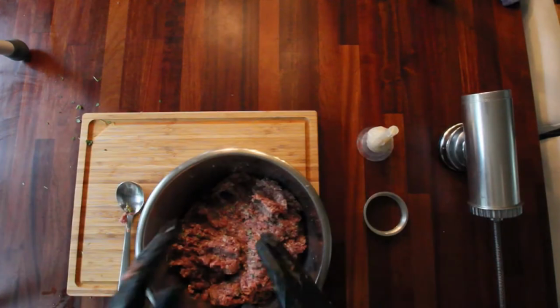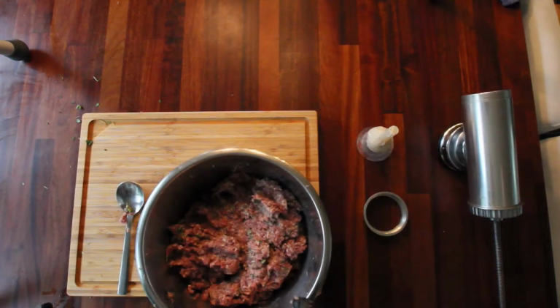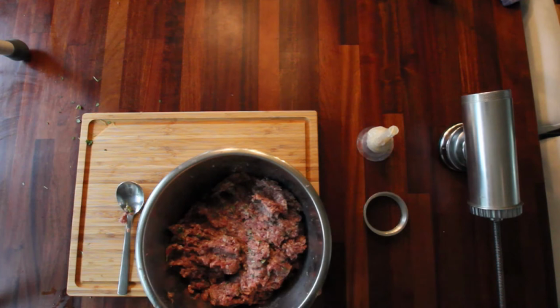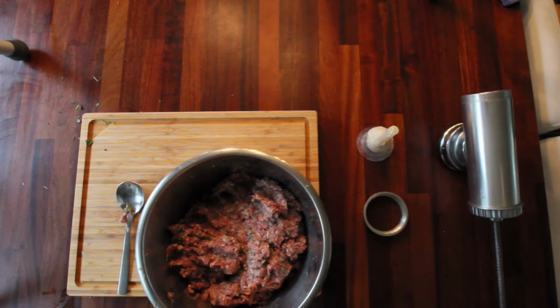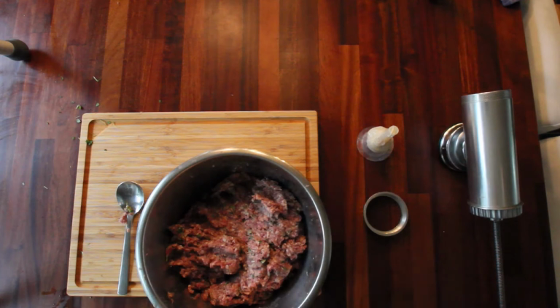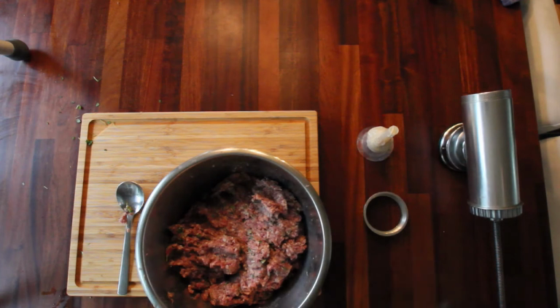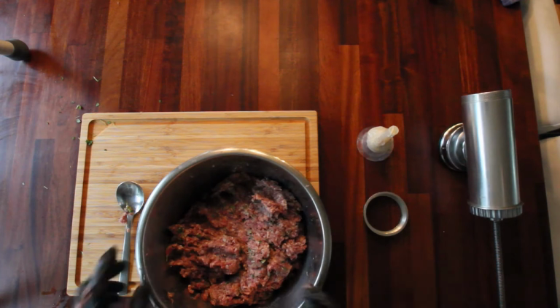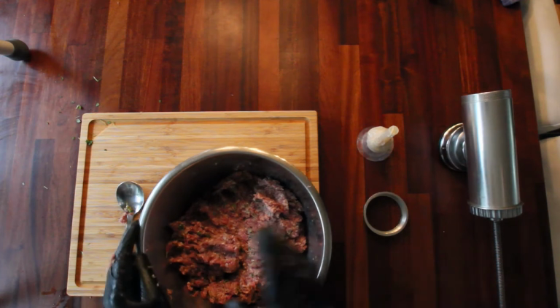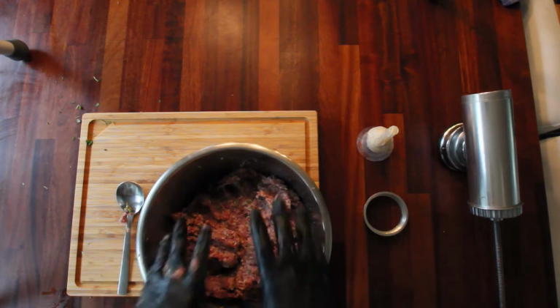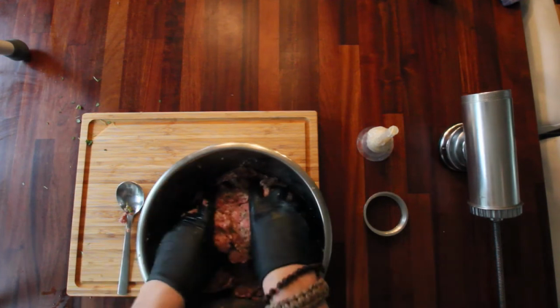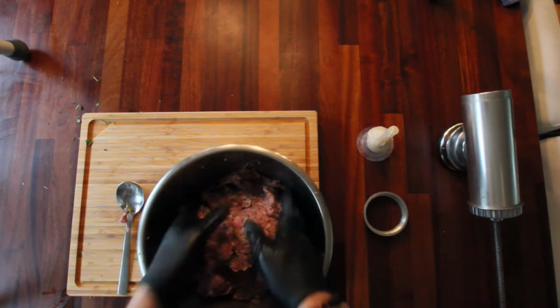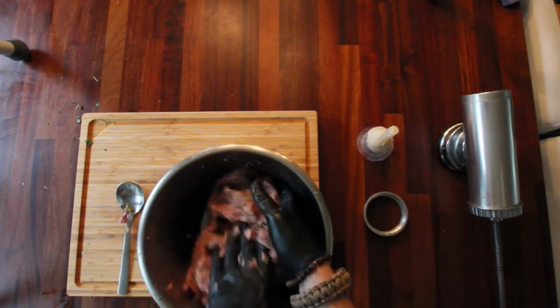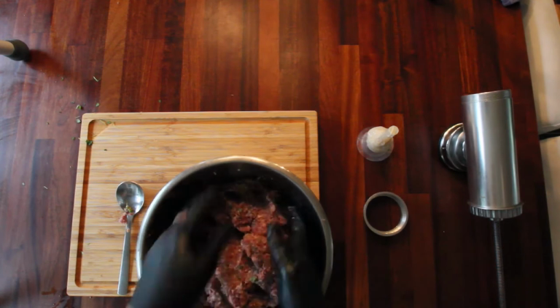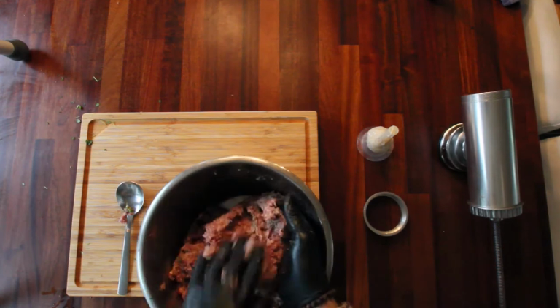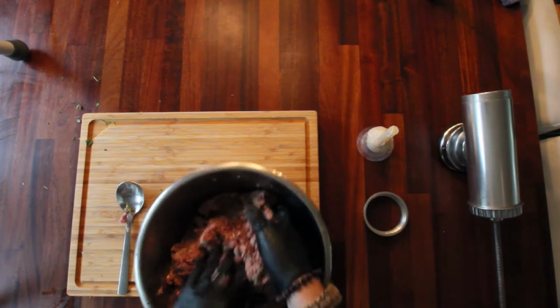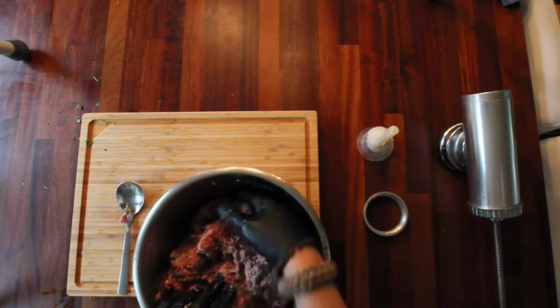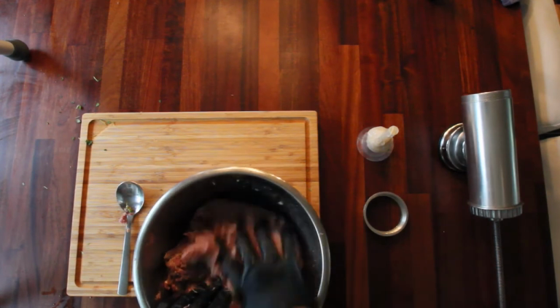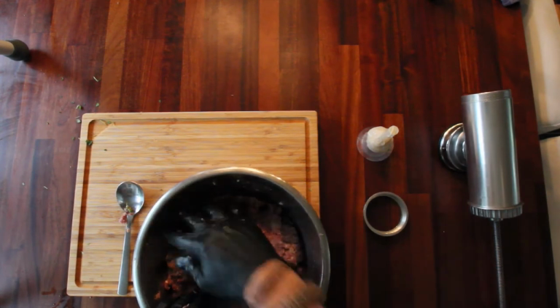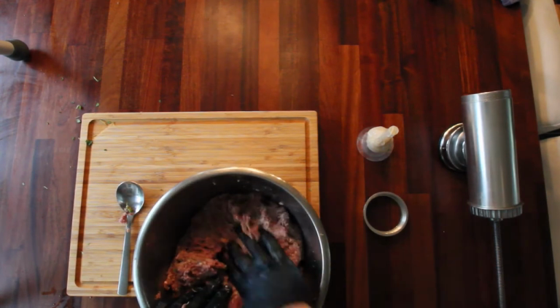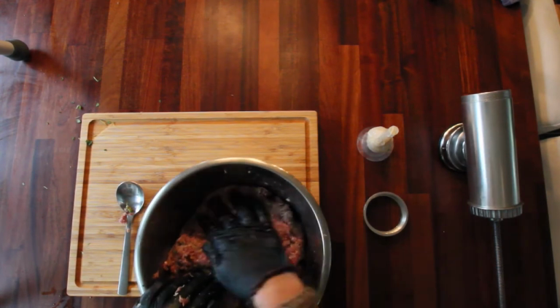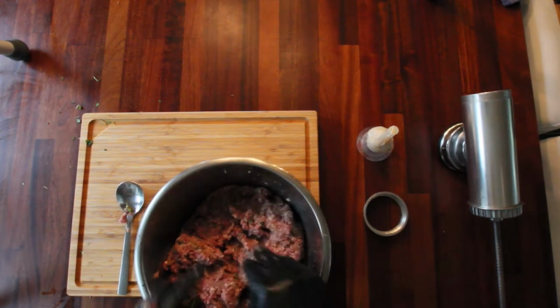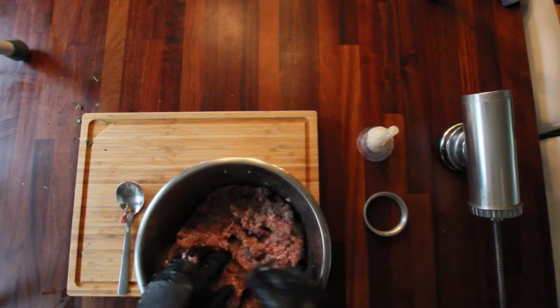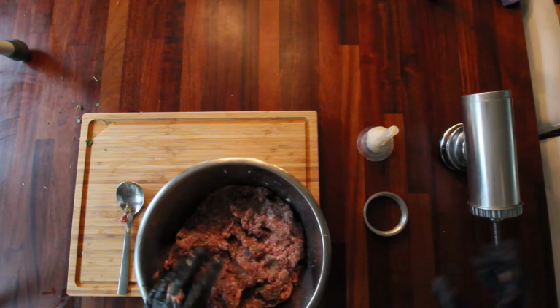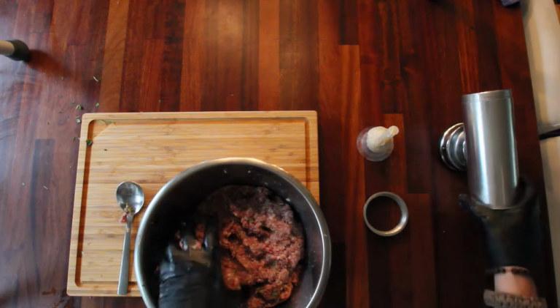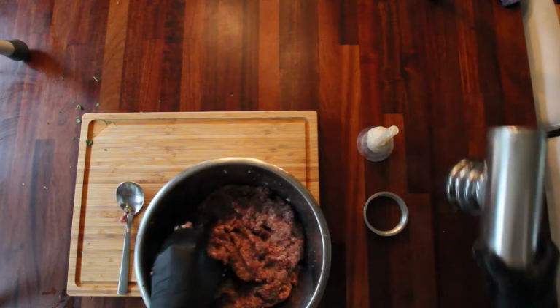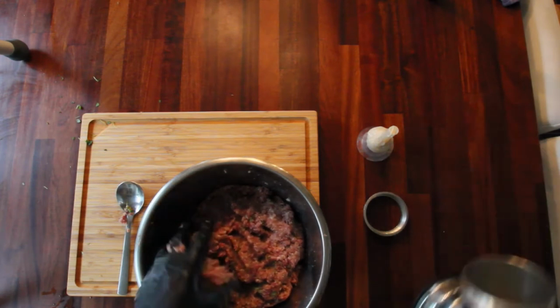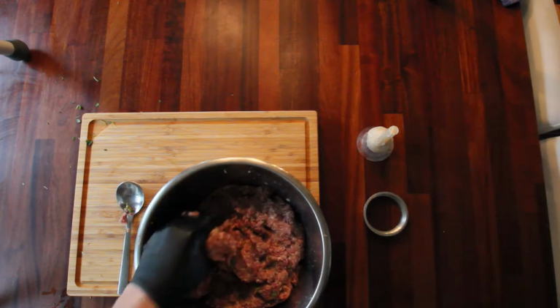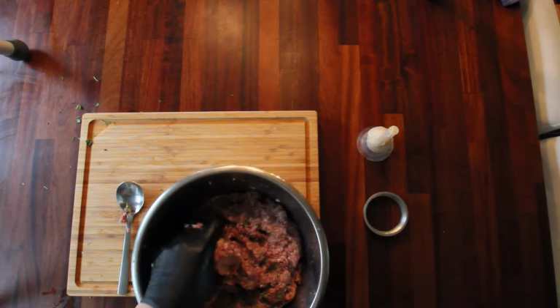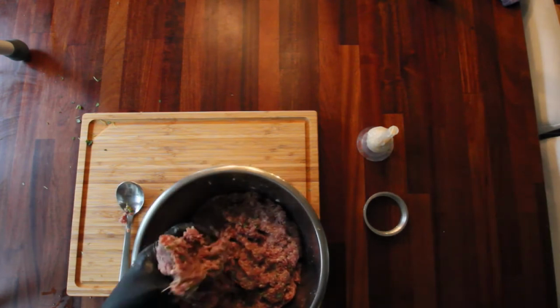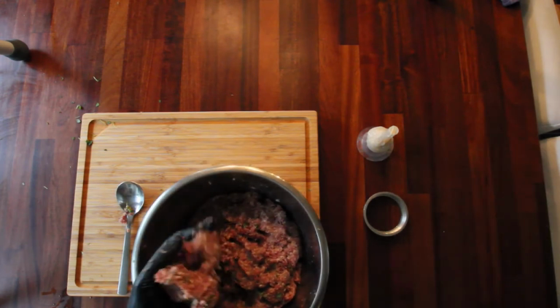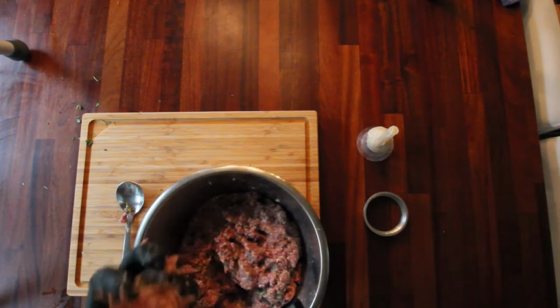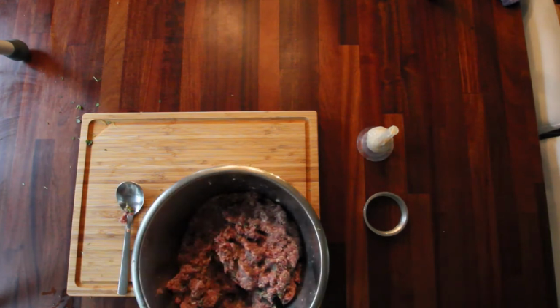Okay, so I mixed it all up and it's time to put it in the machine. The best way to do that is using your hands and getting it all incorporated — it makes it so much easier to work with than having to use a tool. Anyway, so we're going to fill this up.